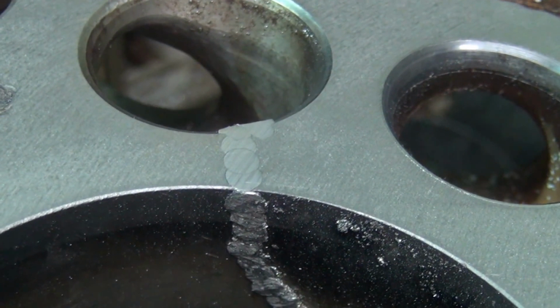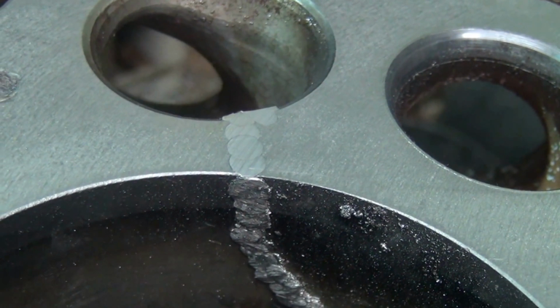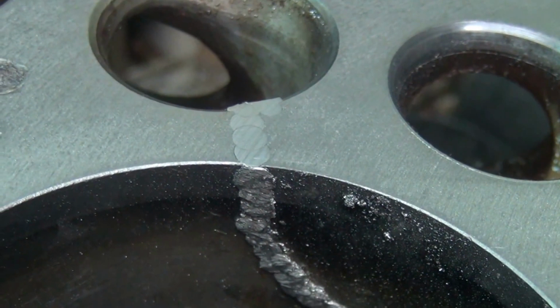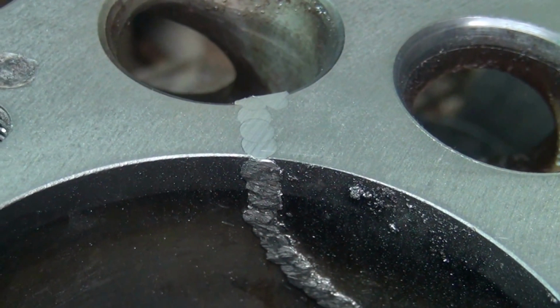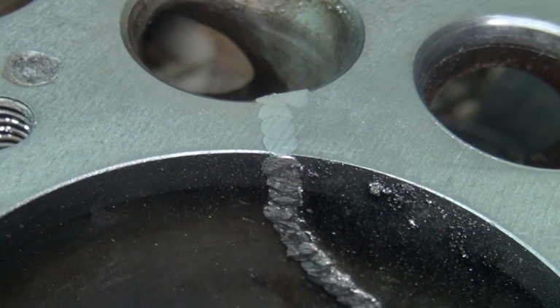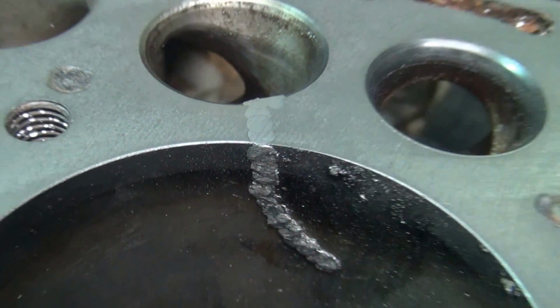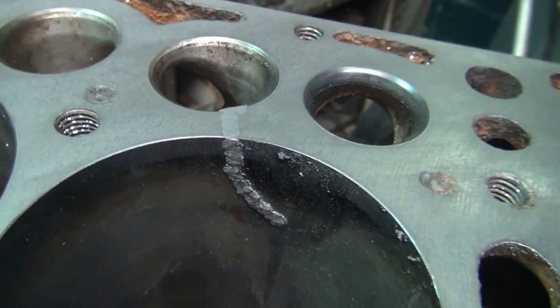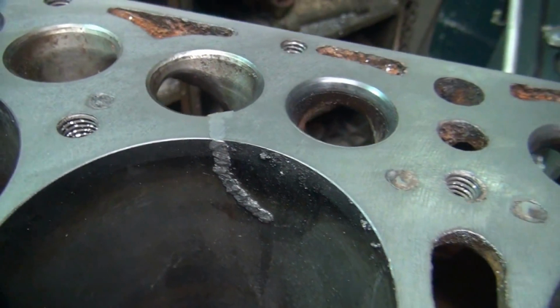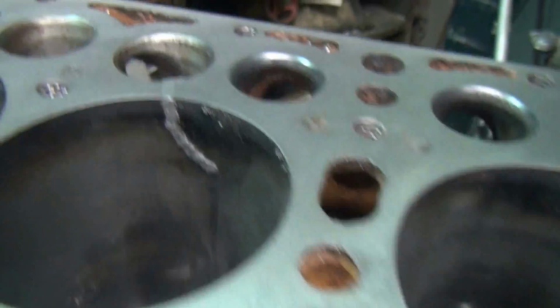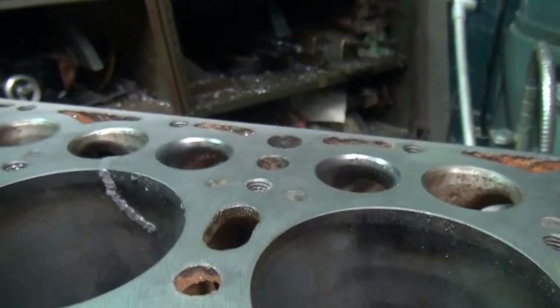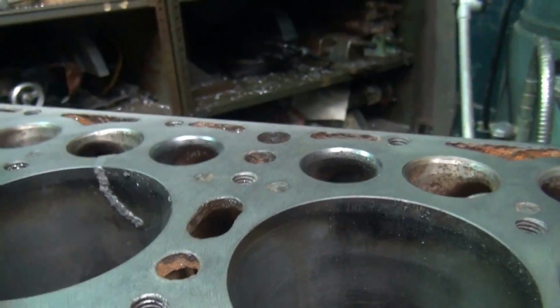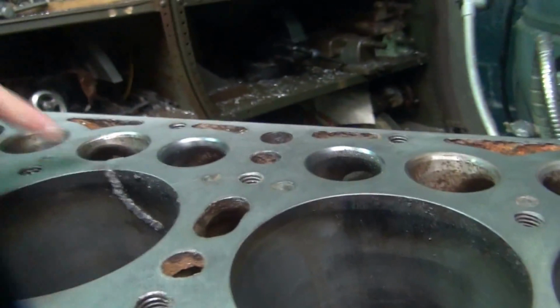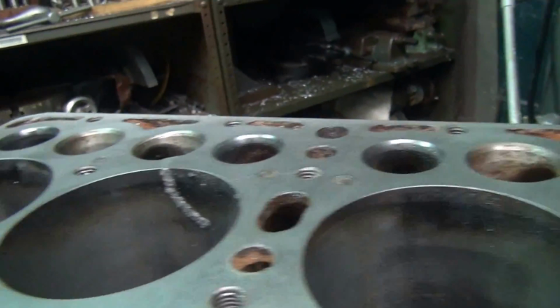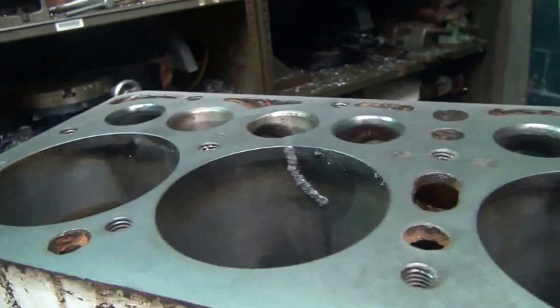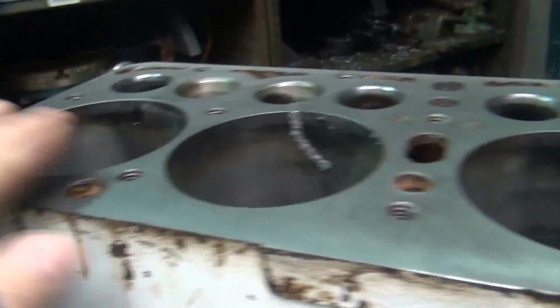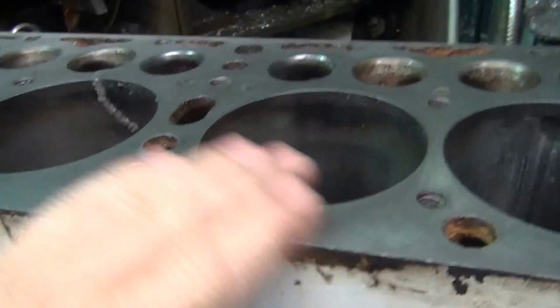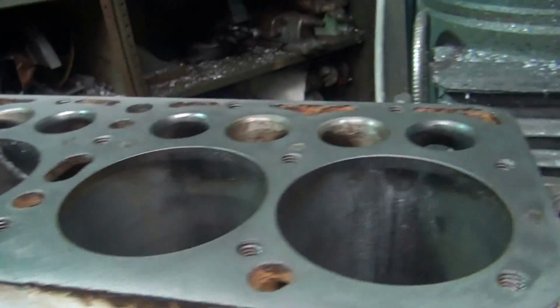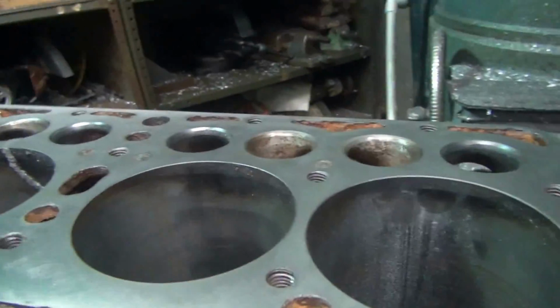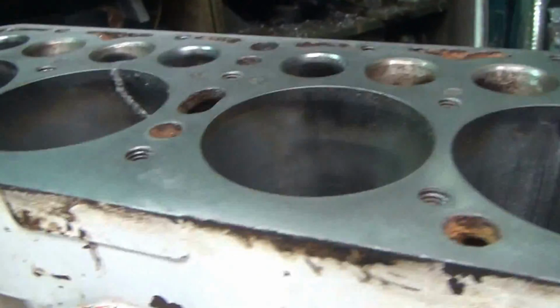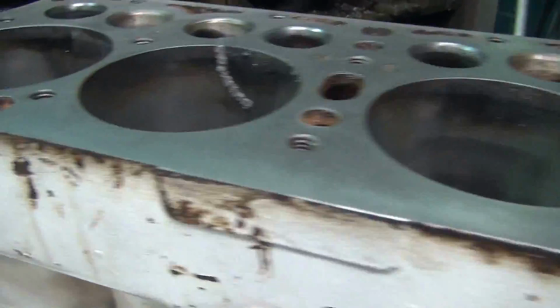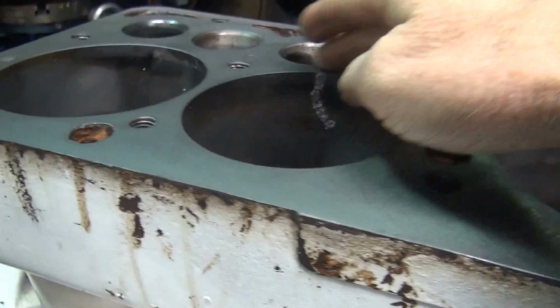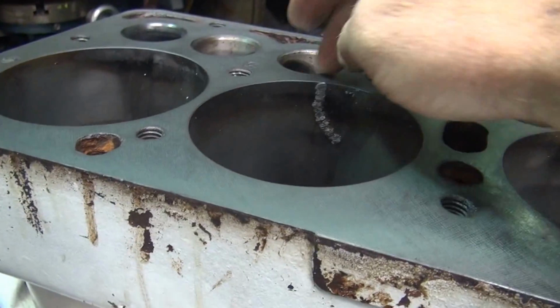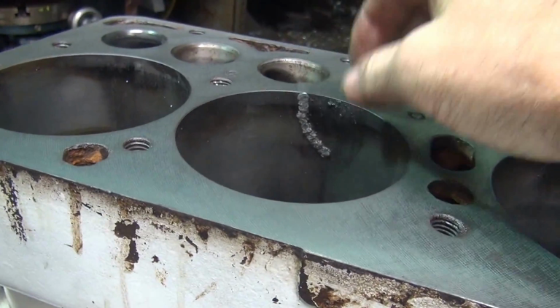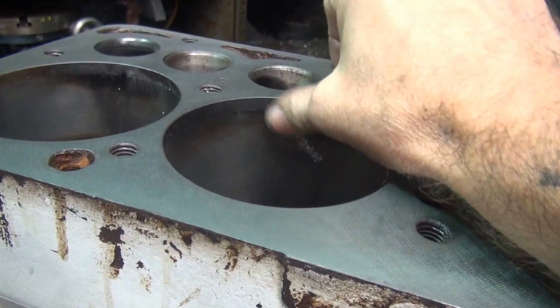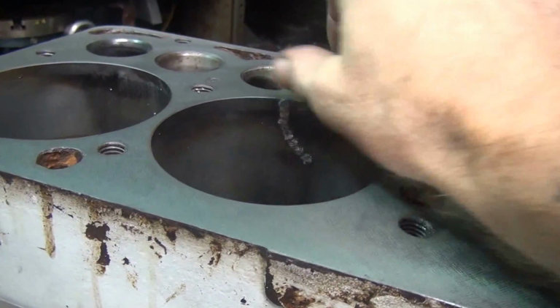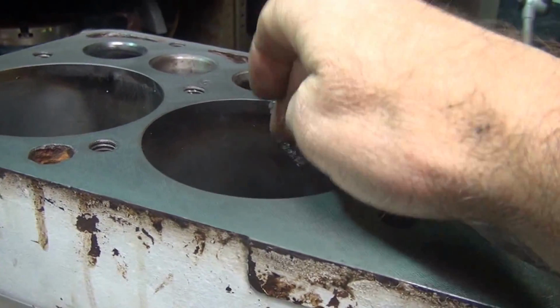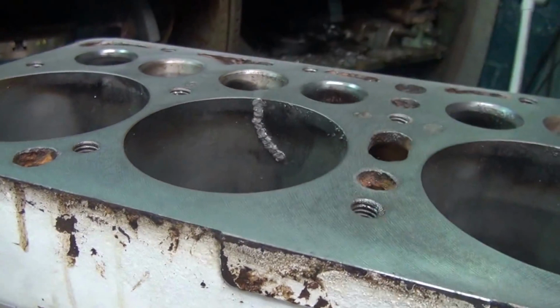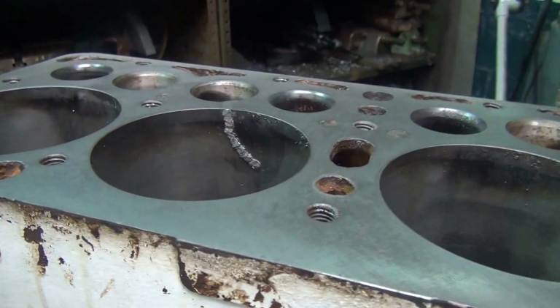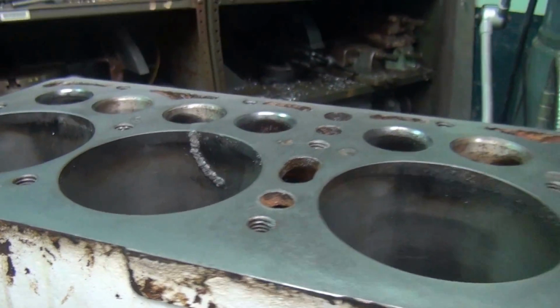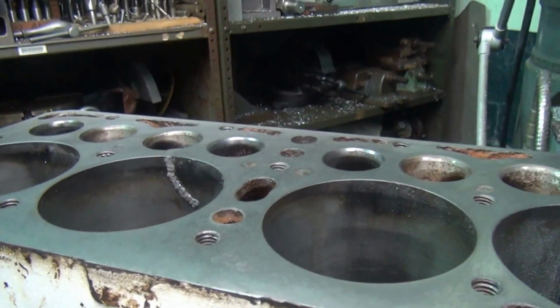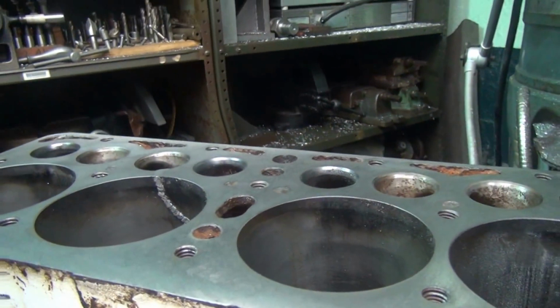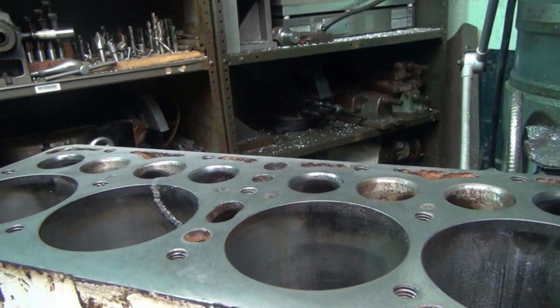Pins went all the way through. When we pressure test it, hopefully there's no bubbles — that'll be the plus. Anyway, that's what it looks like there. So I've got to take this and bore this hole out and clean that mess up there and continue on.